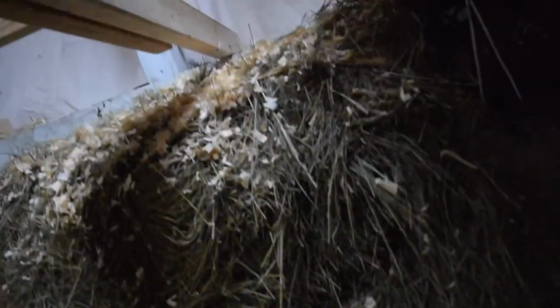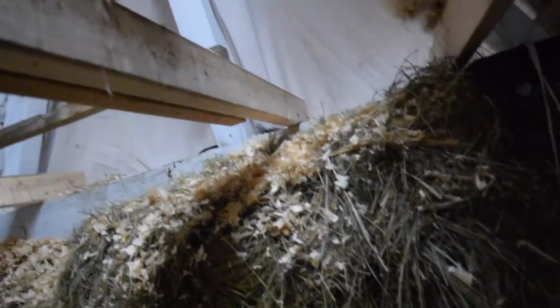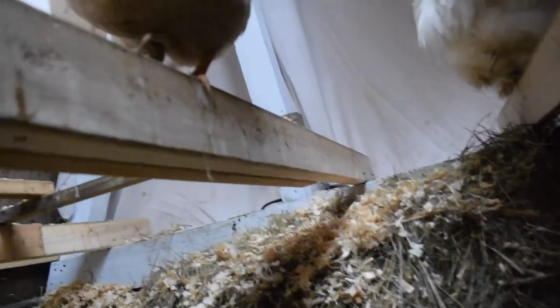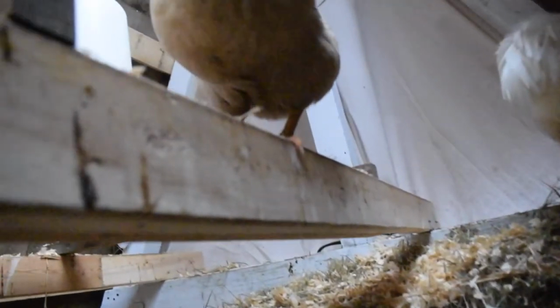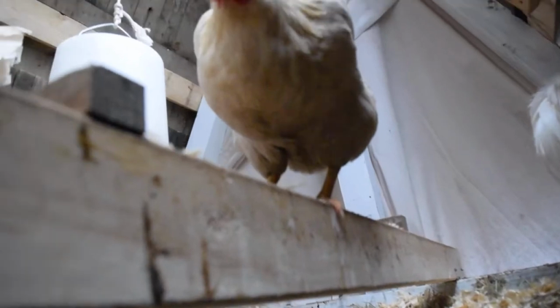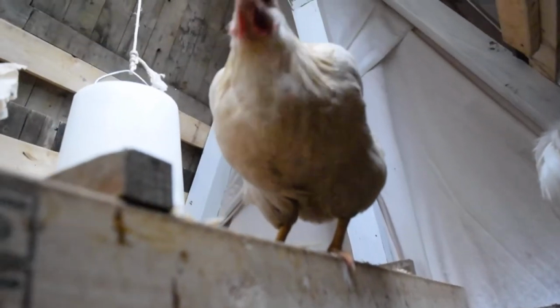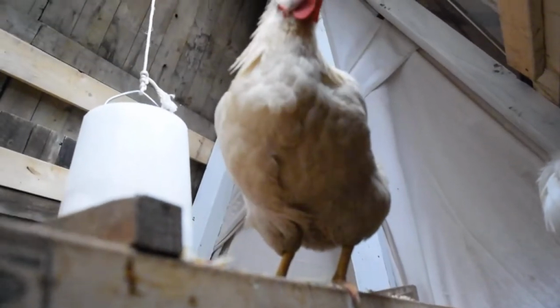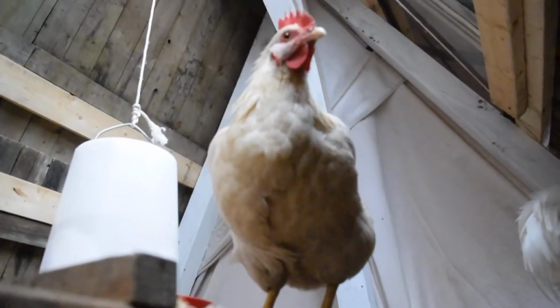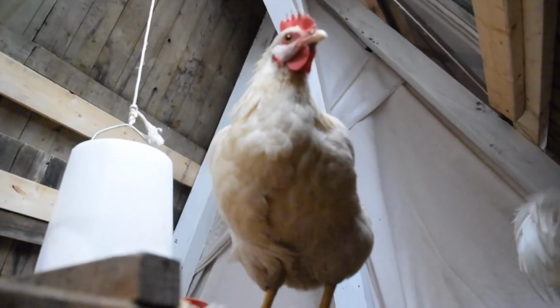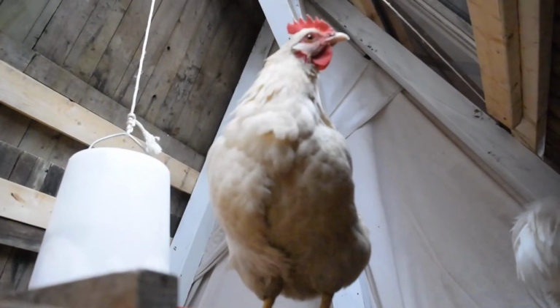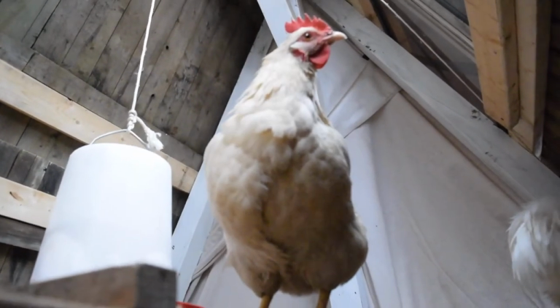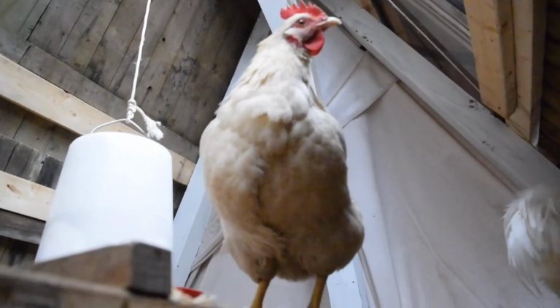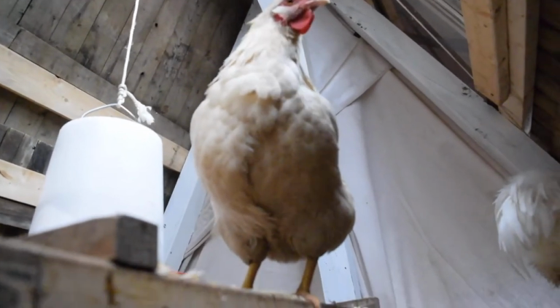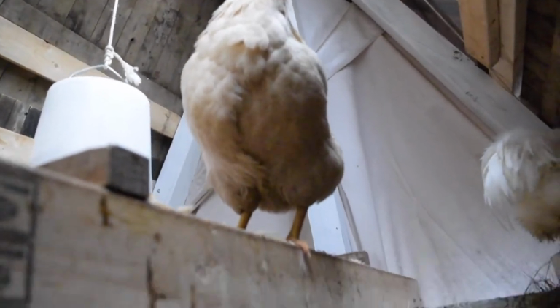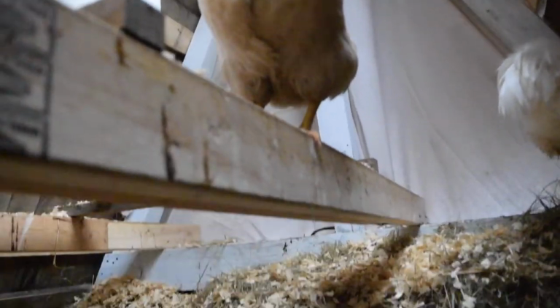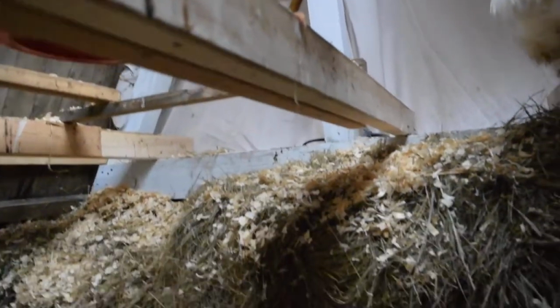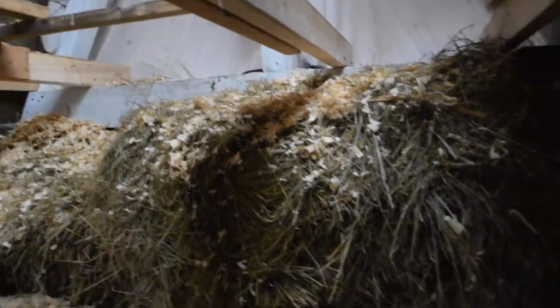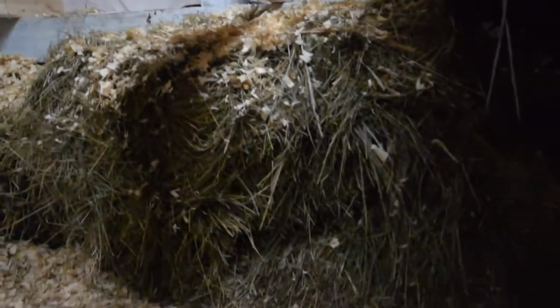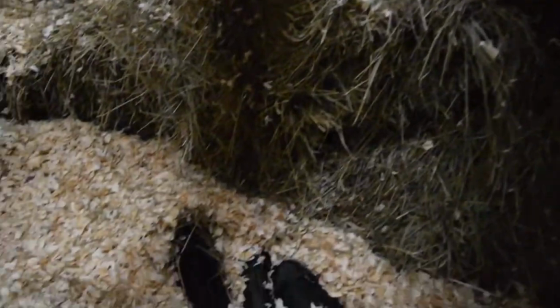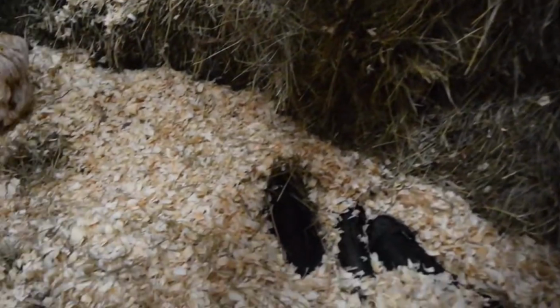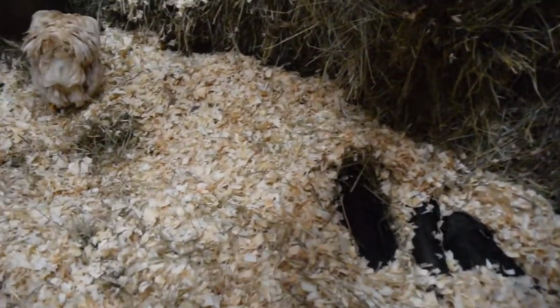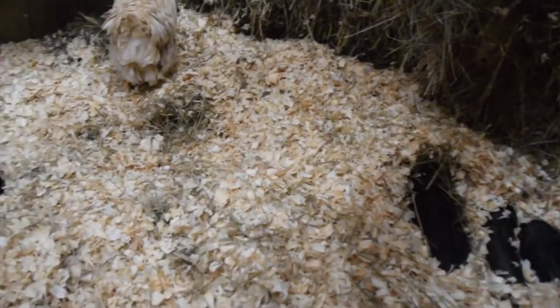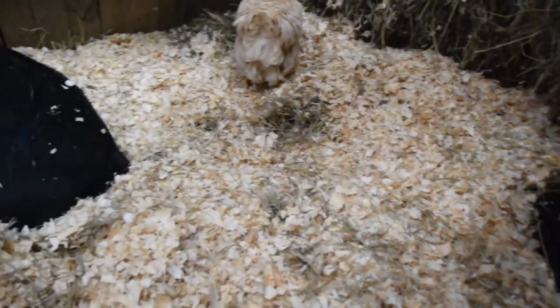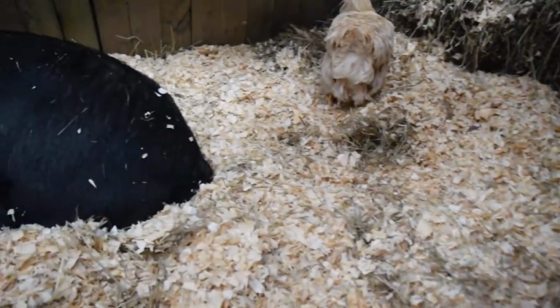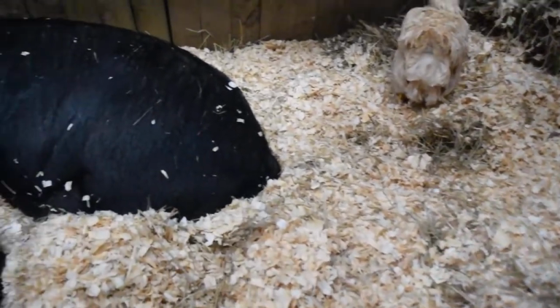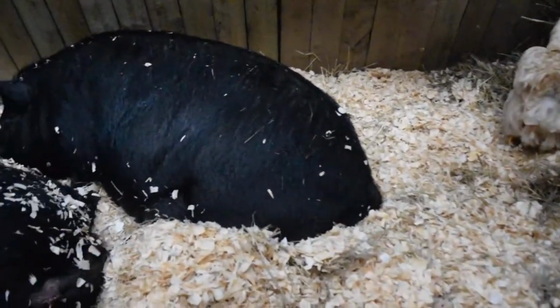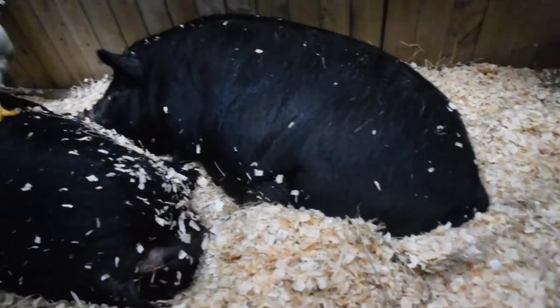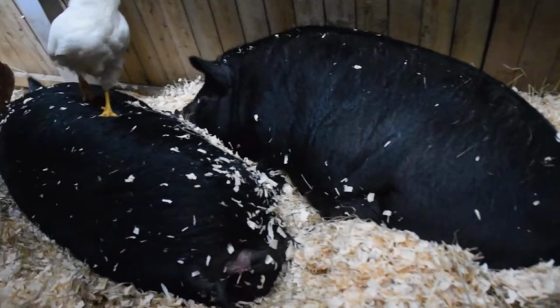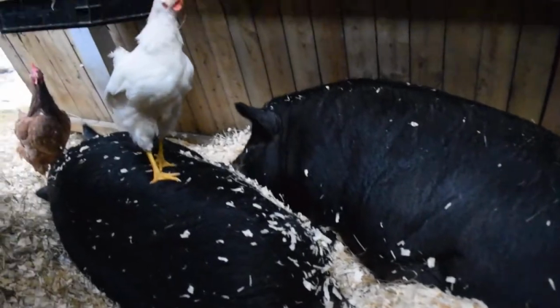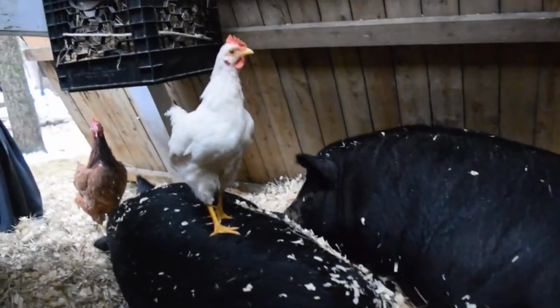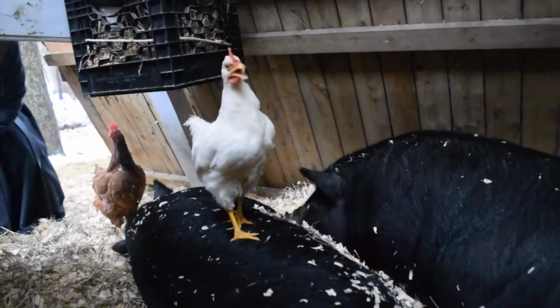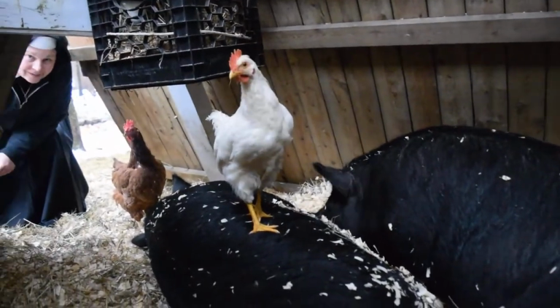We have one of the chickens coming to pay a visit. The bedding here is wood chips, then hay, and now we've got some pine shavings on top.